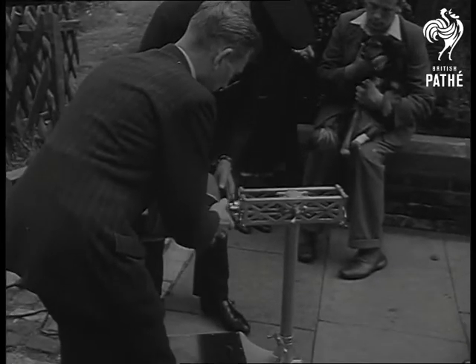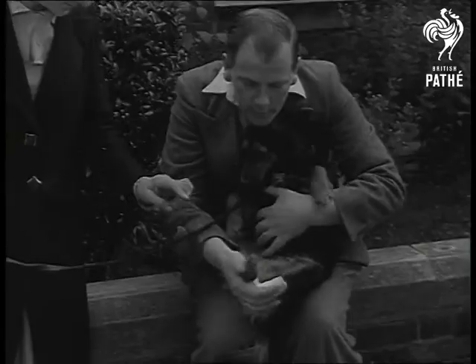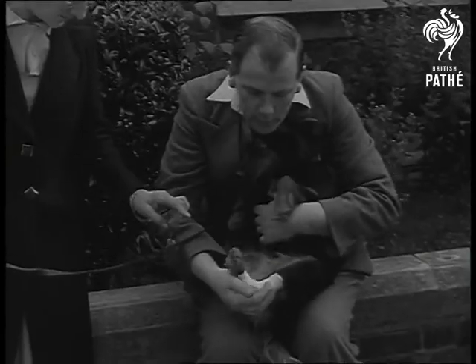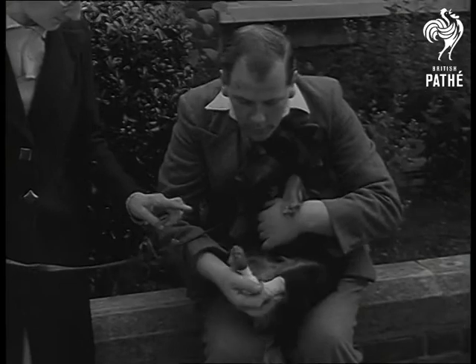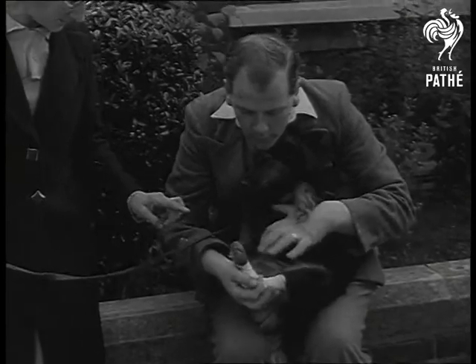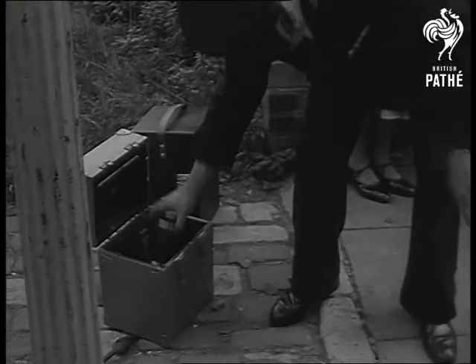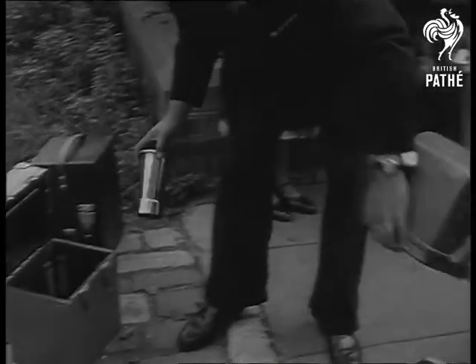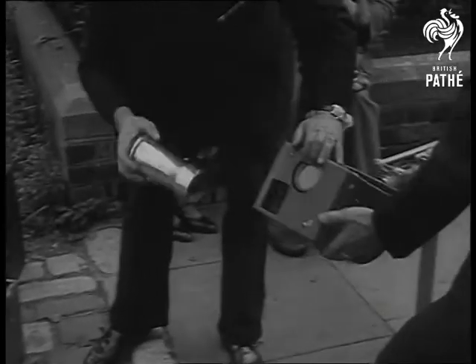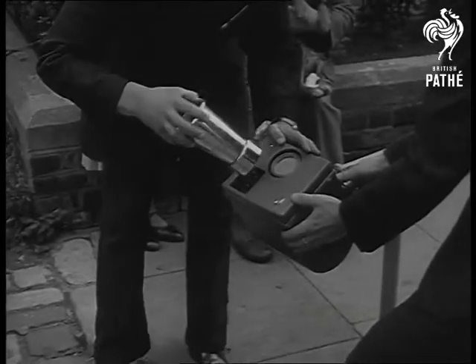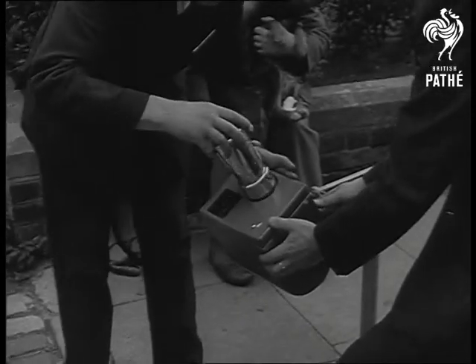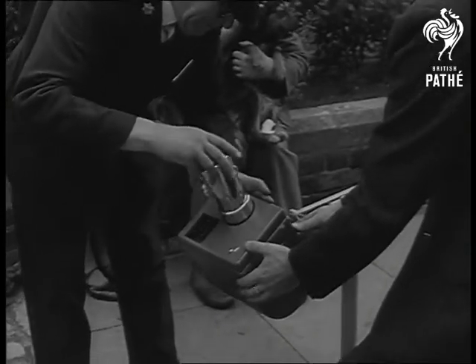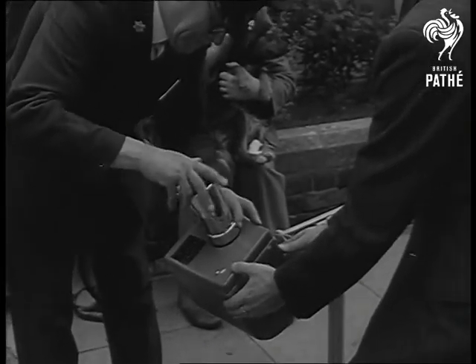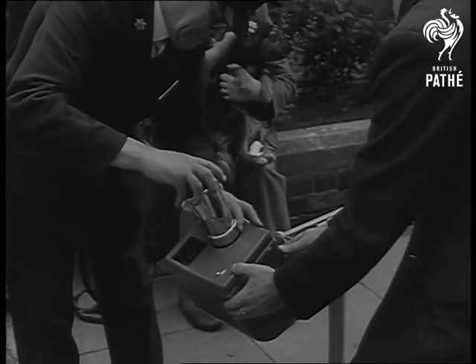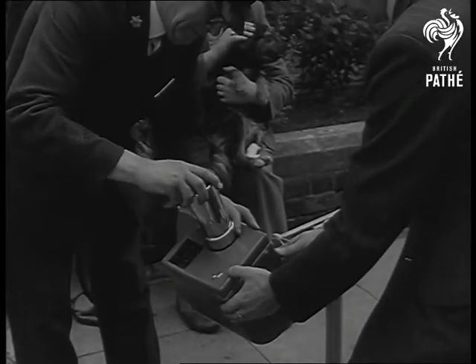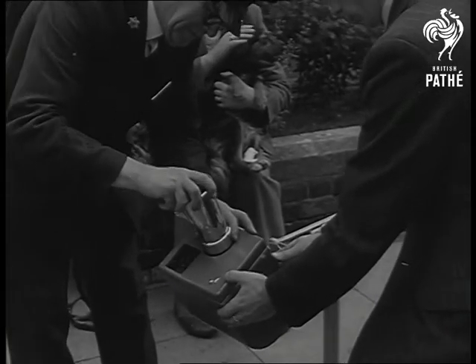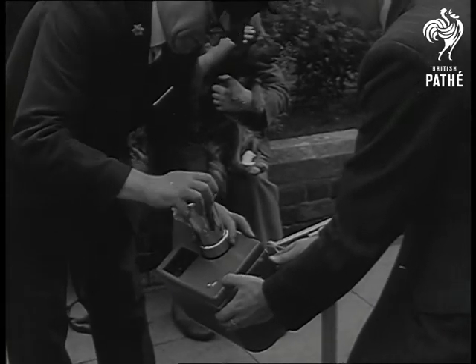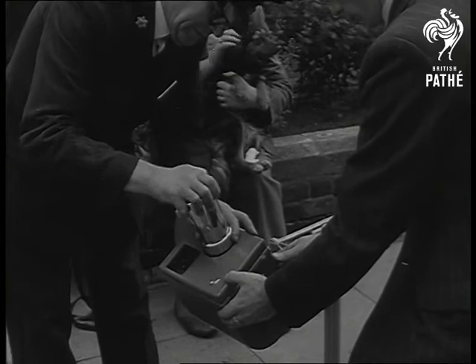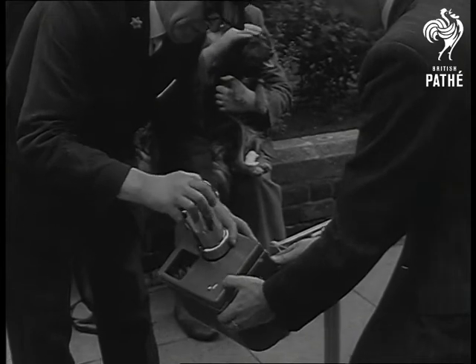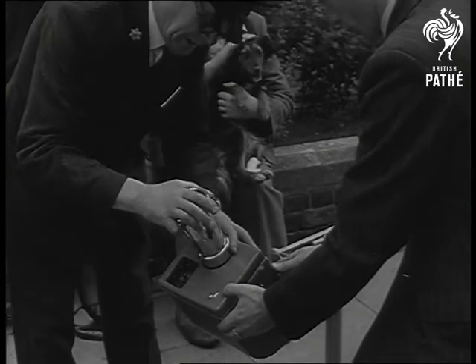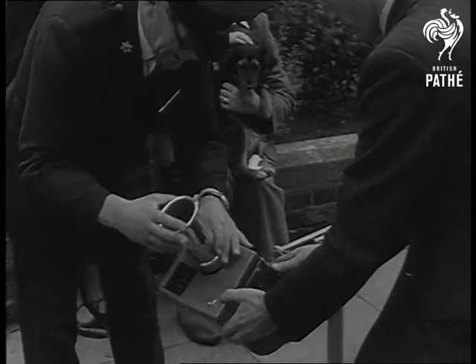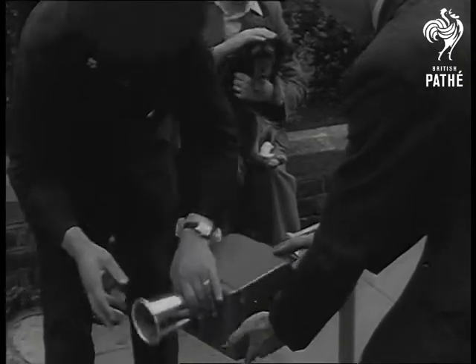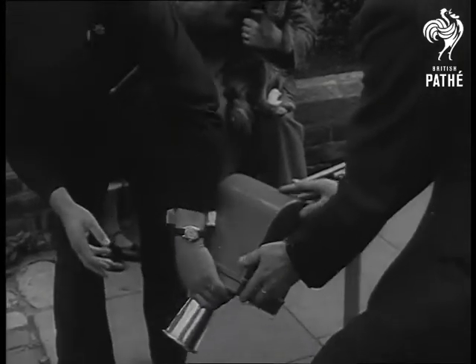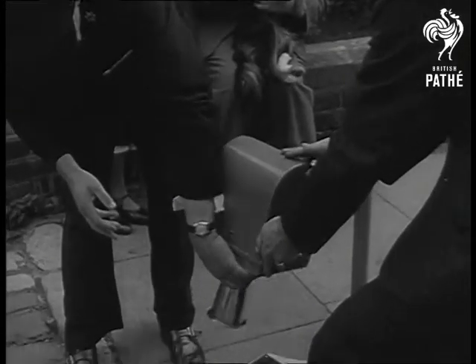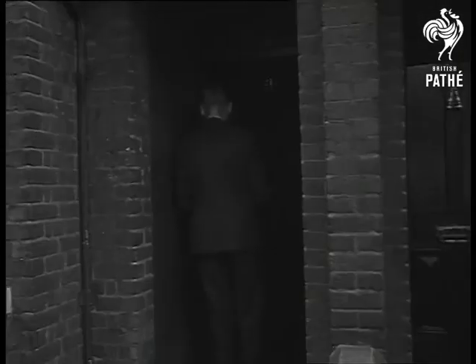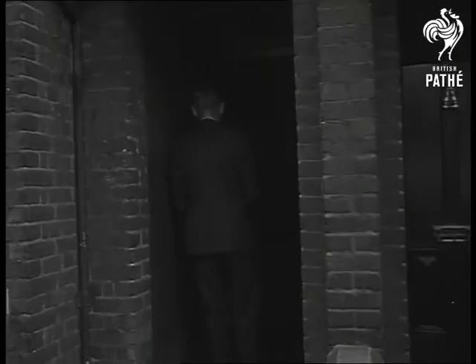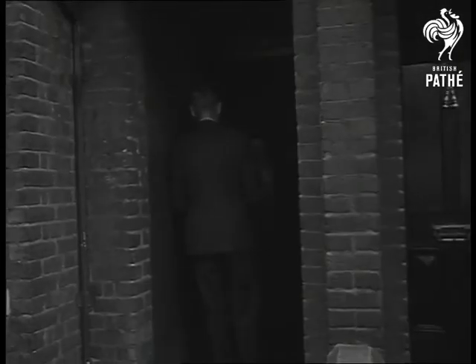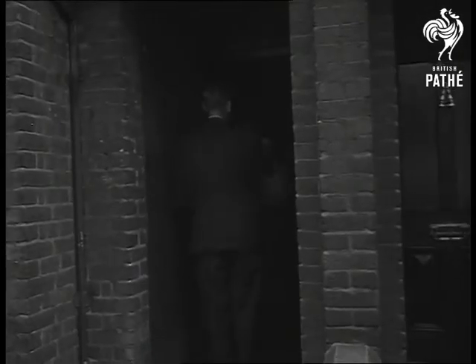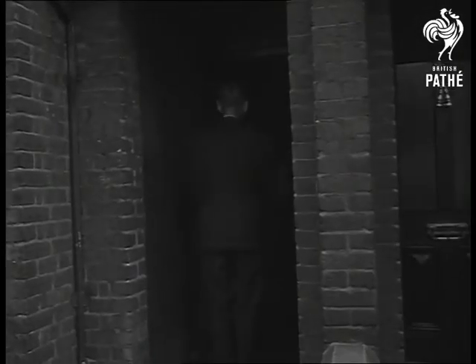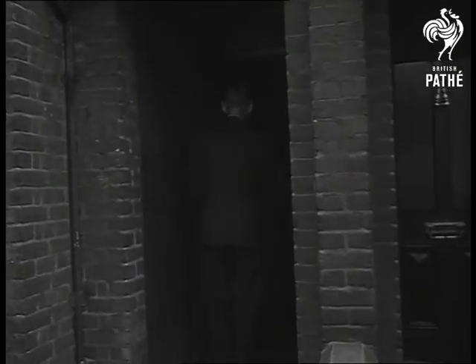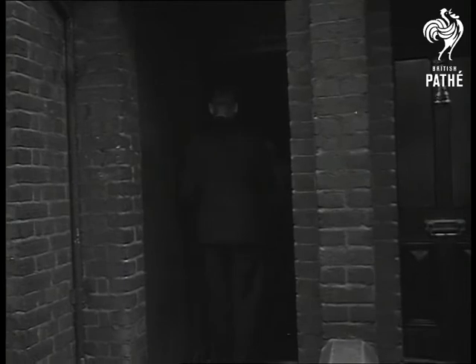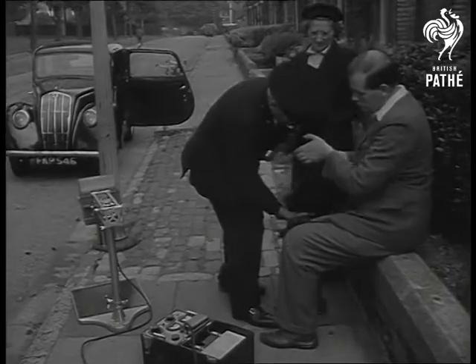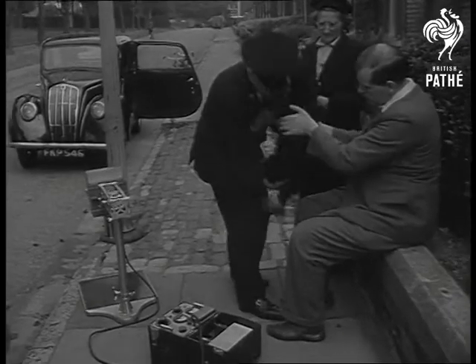For this portable X-ray apparatus, here being demonstrated under the supervision of Mr Higgins, Chief Inspector of Maidstone RSPCA, is easily assembled on the spot. The current can be taken from an ordinary house supply circuit.